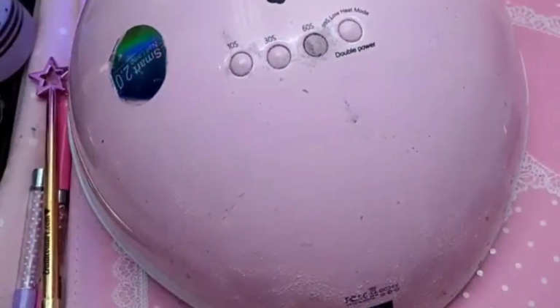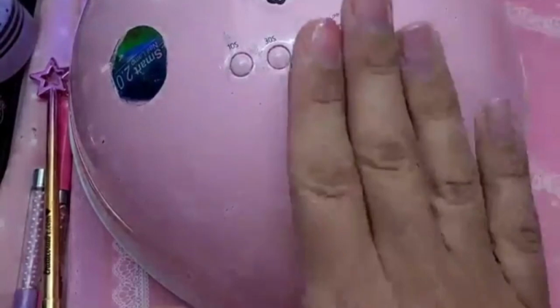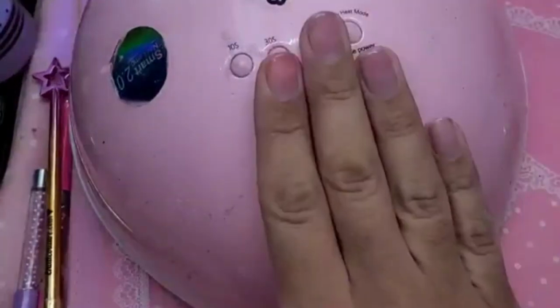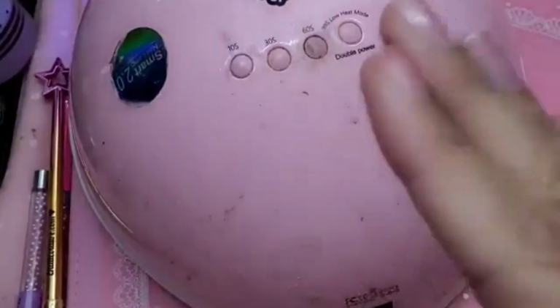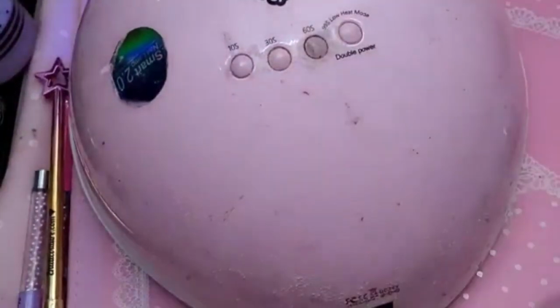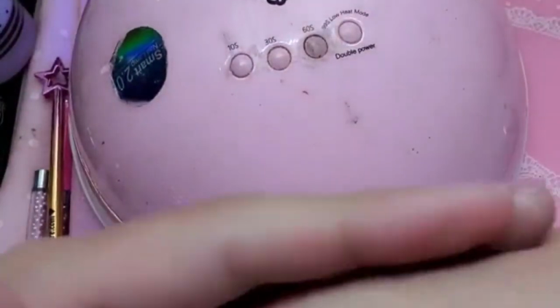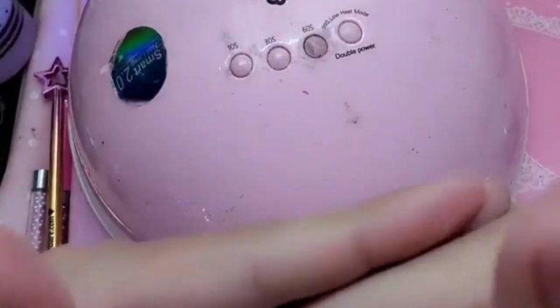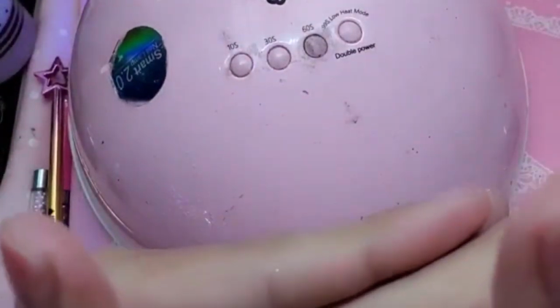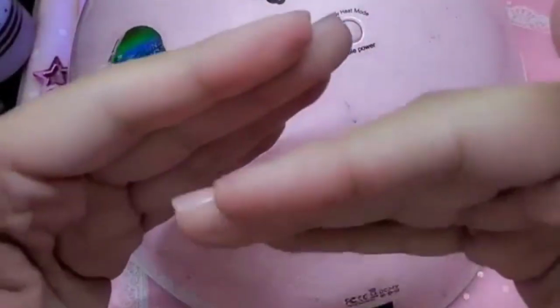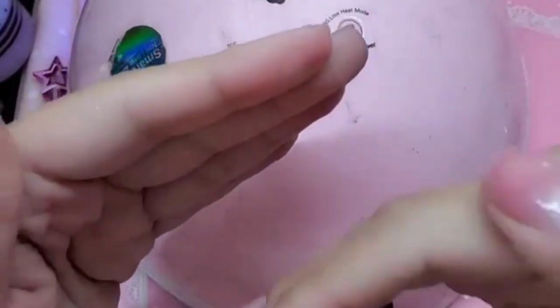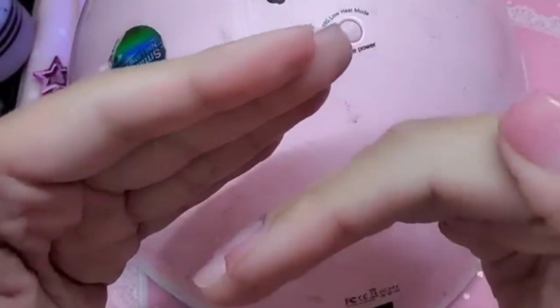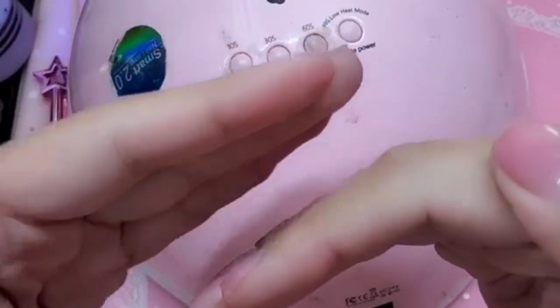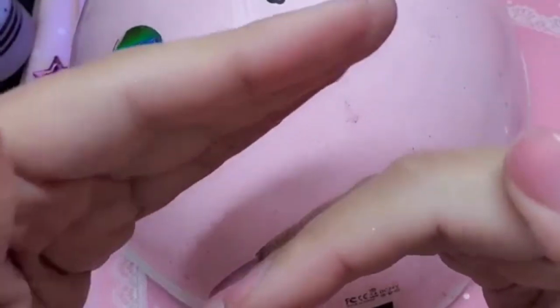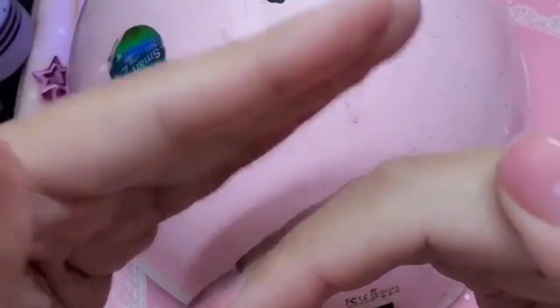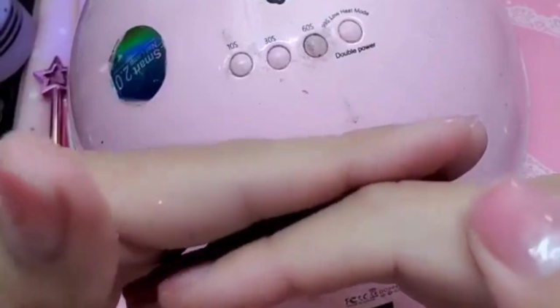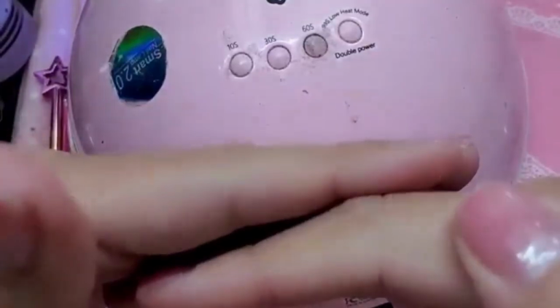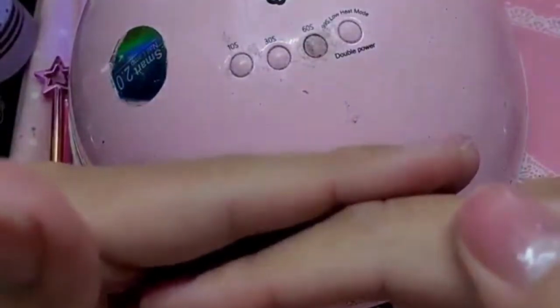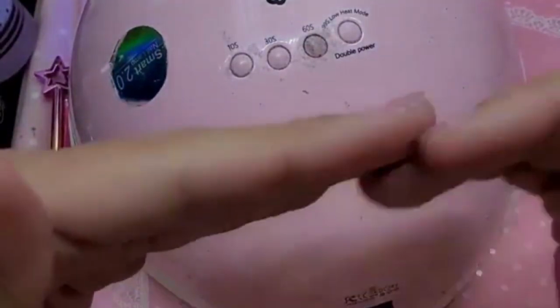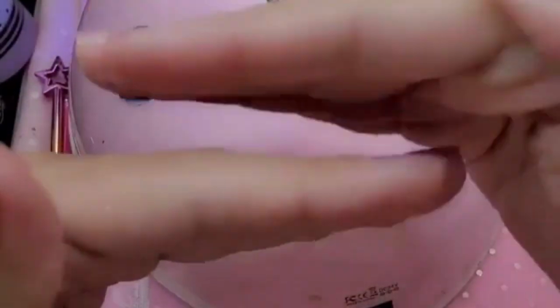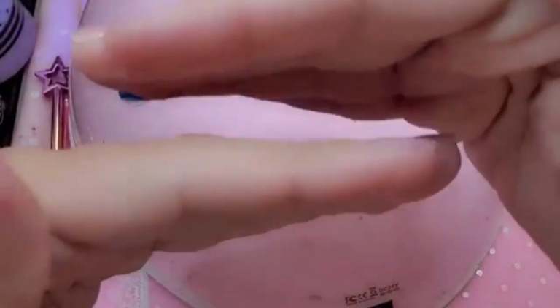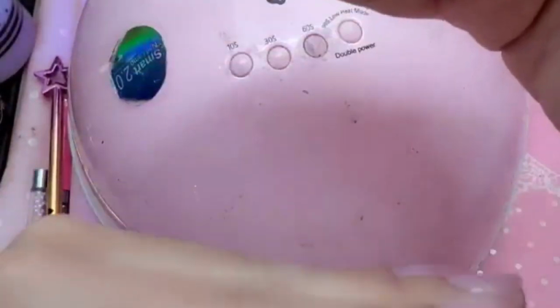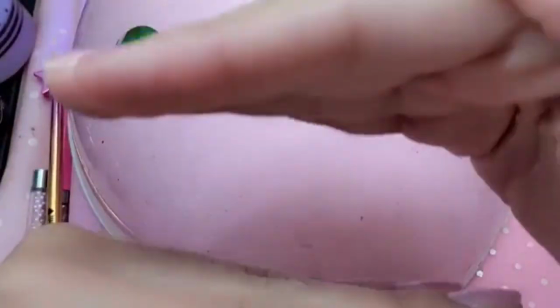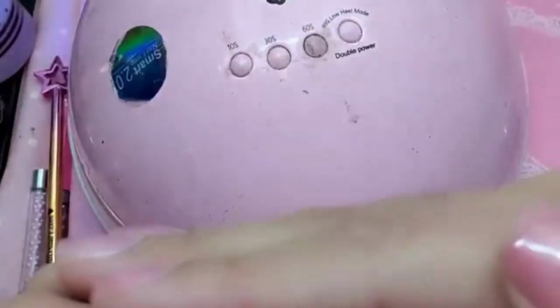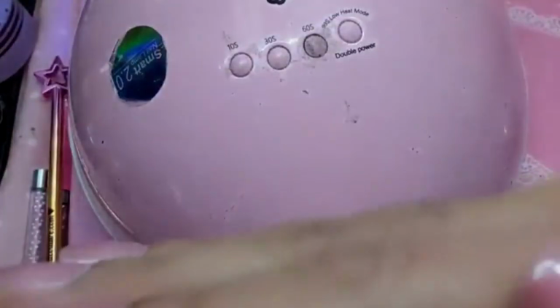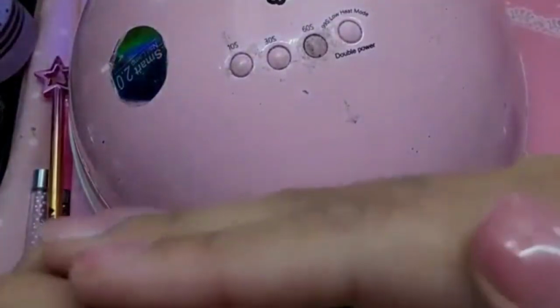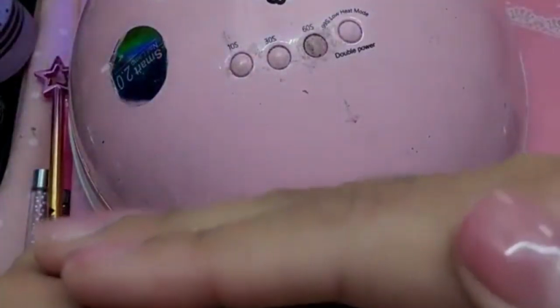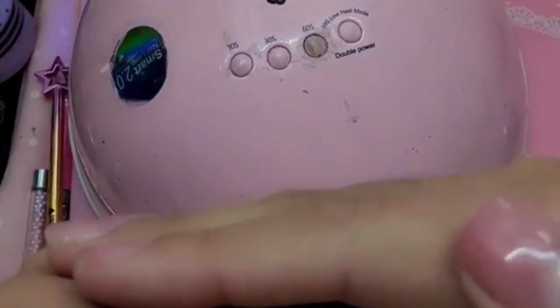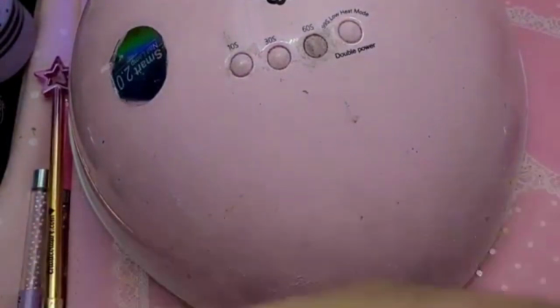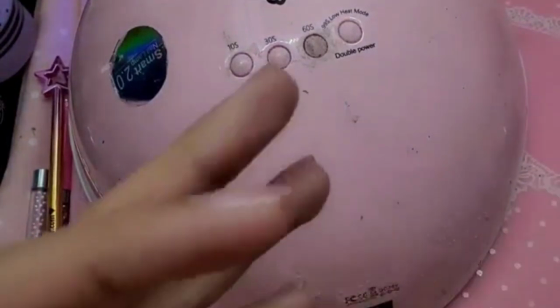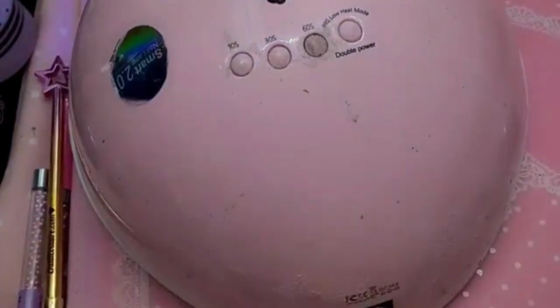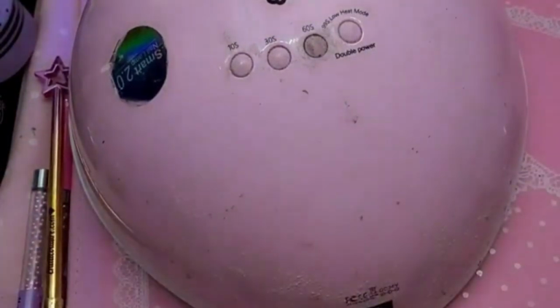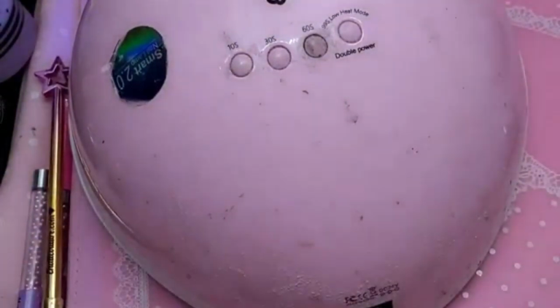What this is going to do is bond both layers of gel — the layer on her natural nail, the layer of base gel on the 1-2-3-Go, and the 1-2-3-Go itself. It's going to sandwich them all together, melt them together, fuse them, and create an indestructible nail.